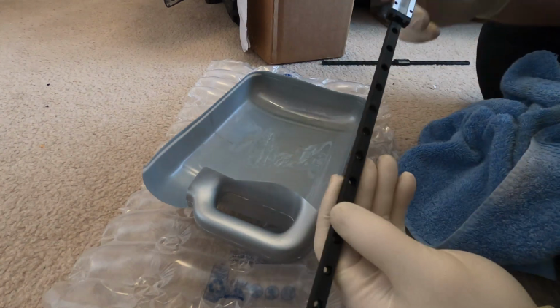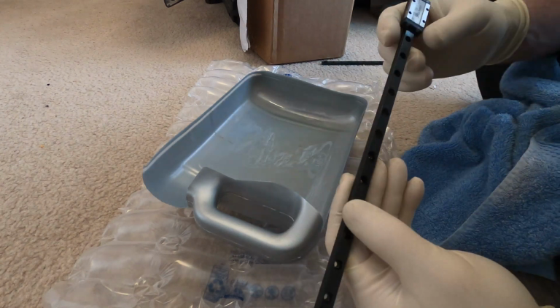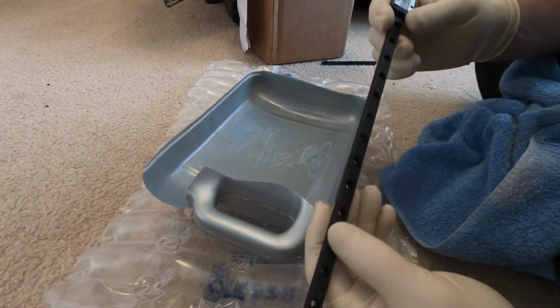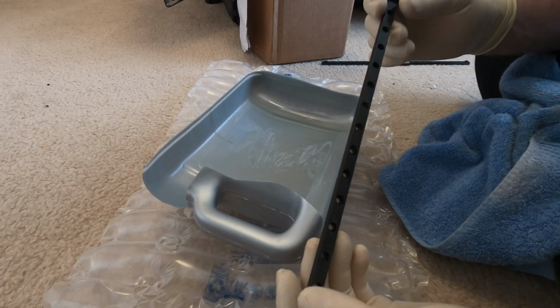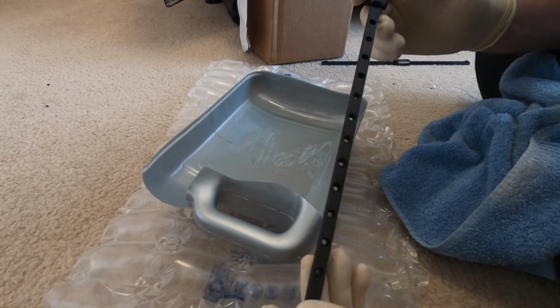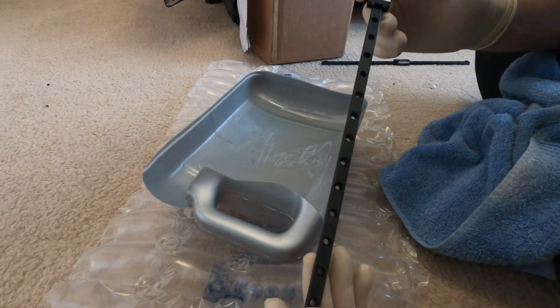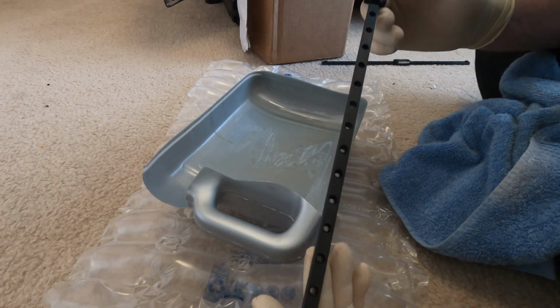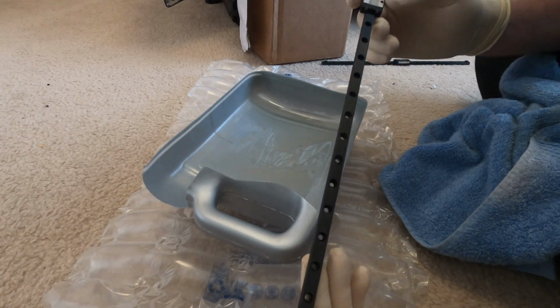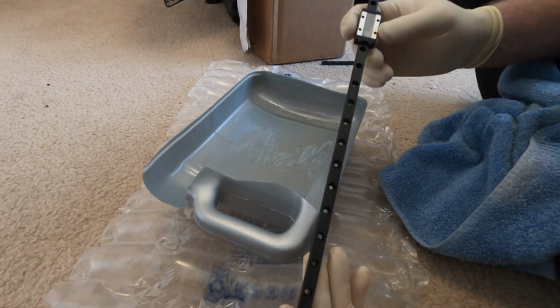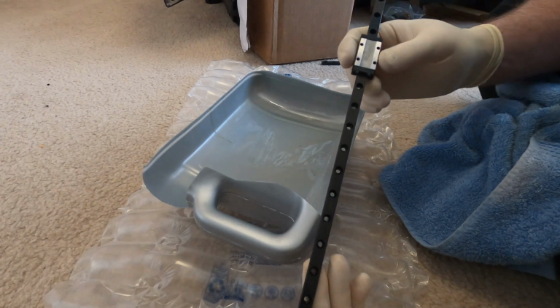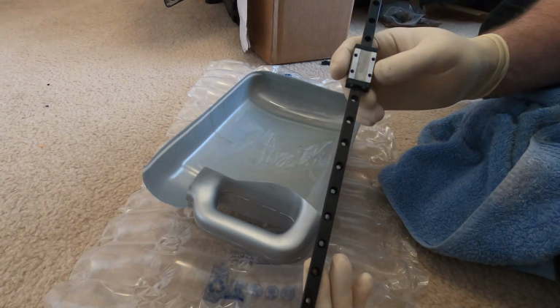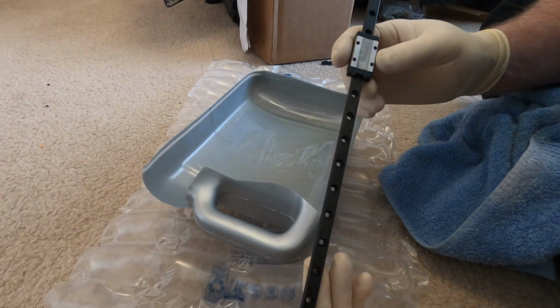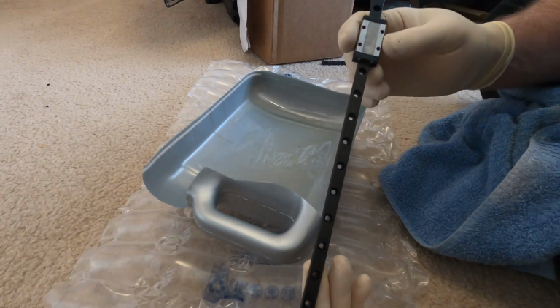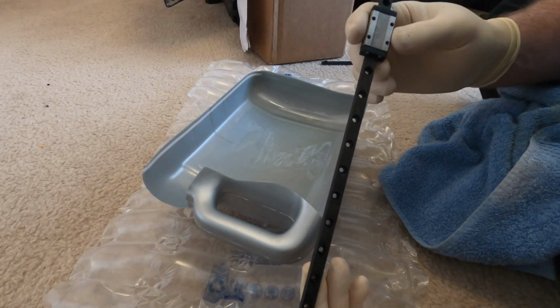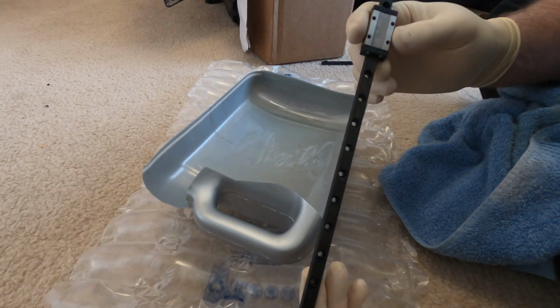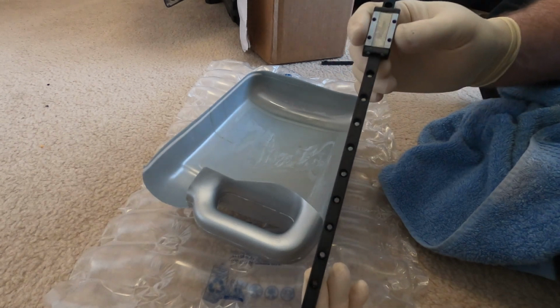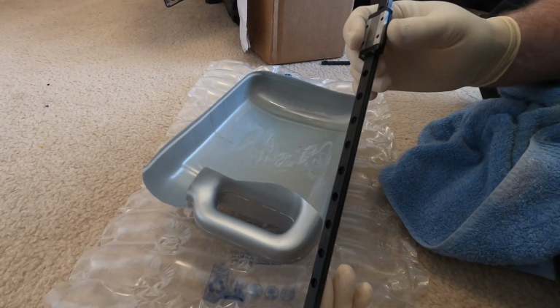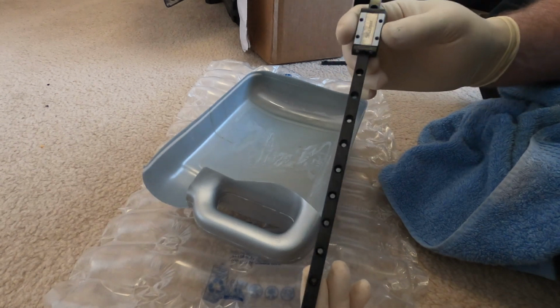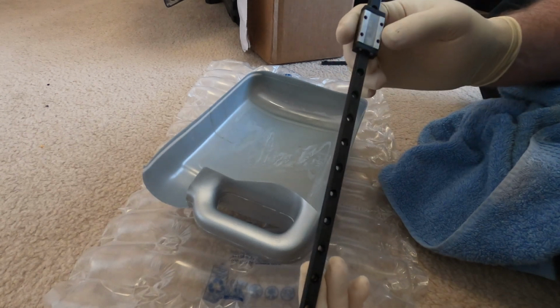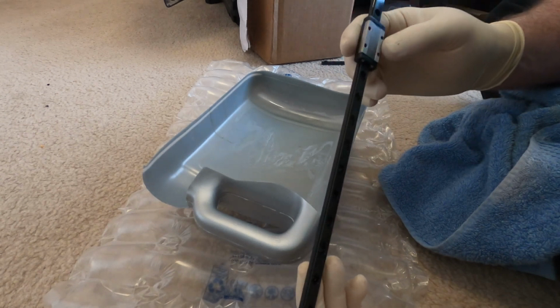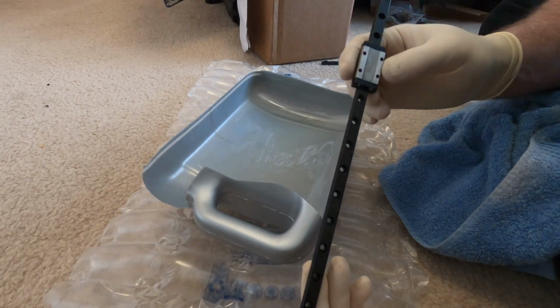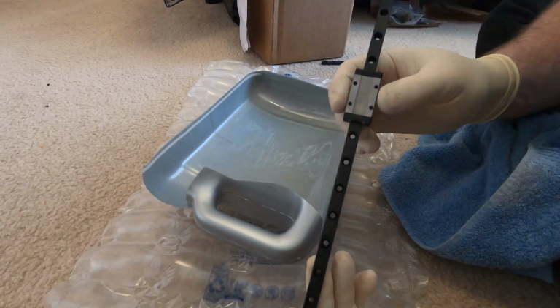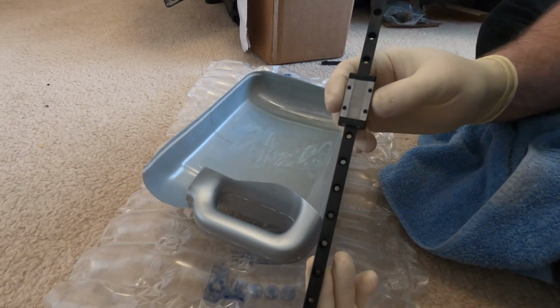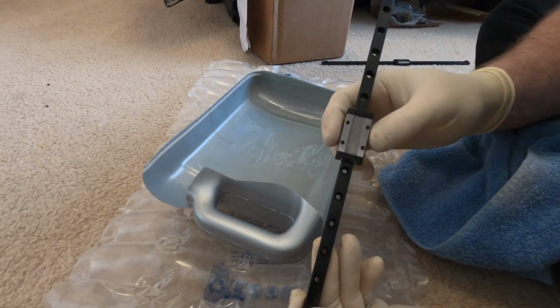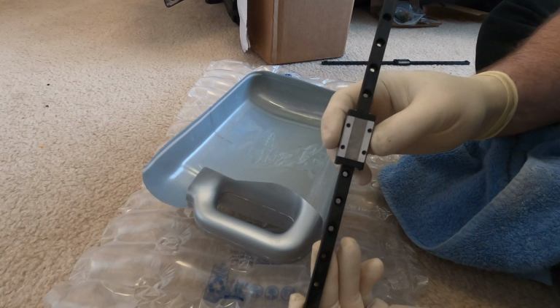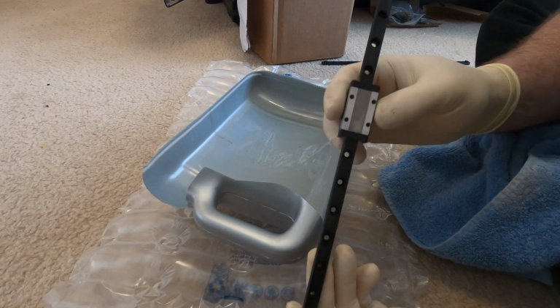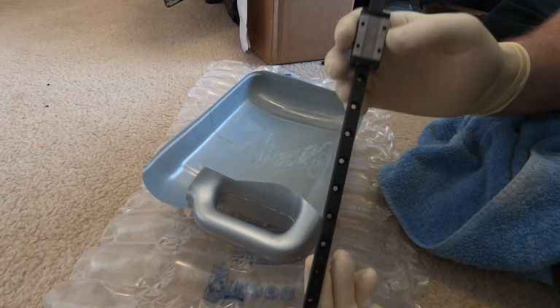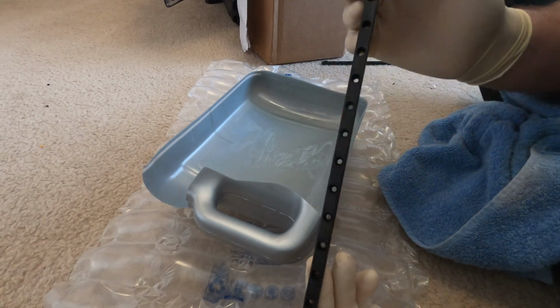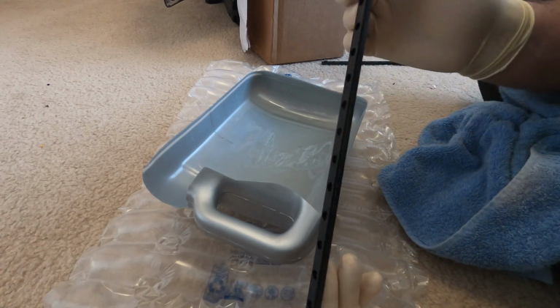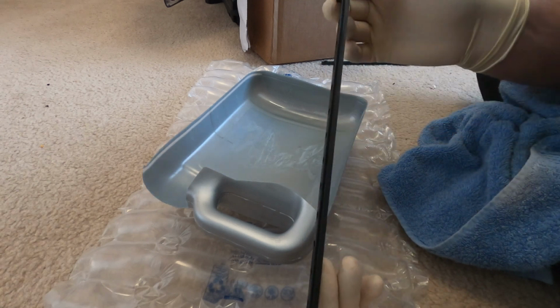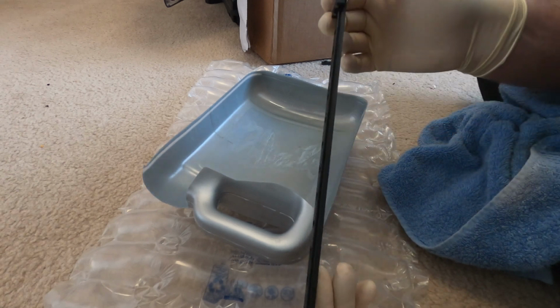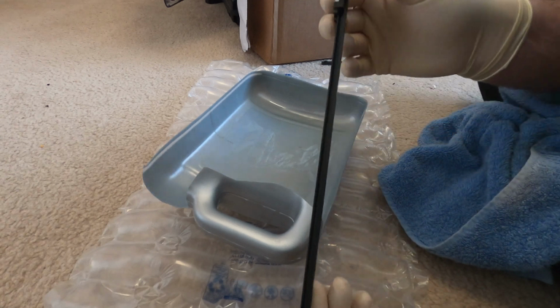Back with part two. The task is to install the rails, so I'm going to clean them first. I've already done two just to see how it went.